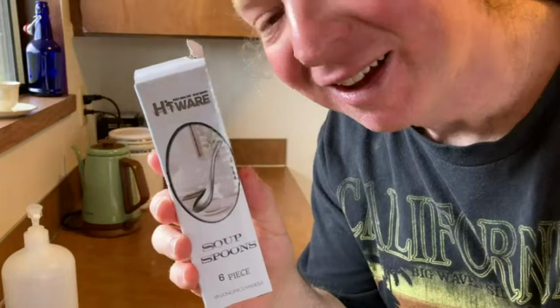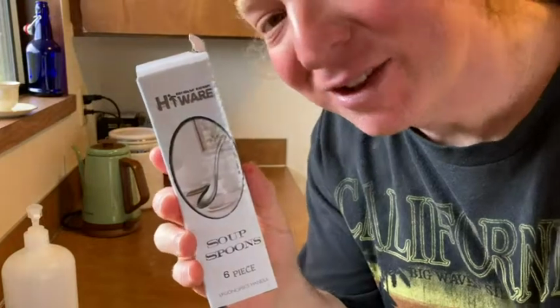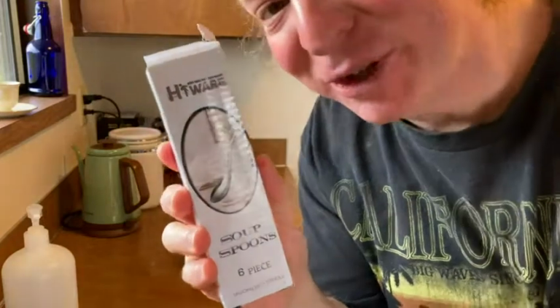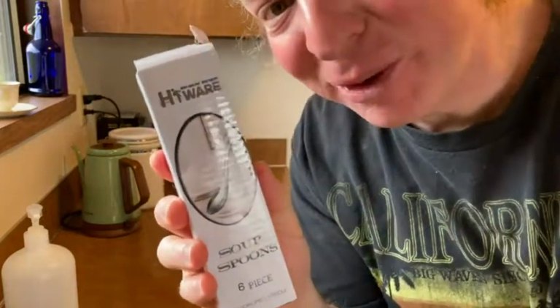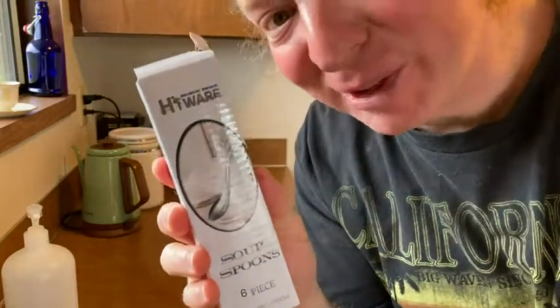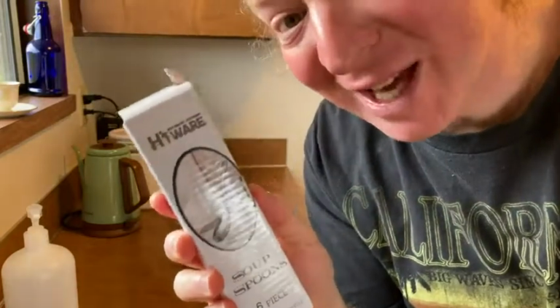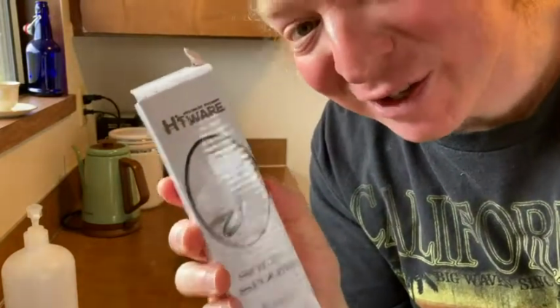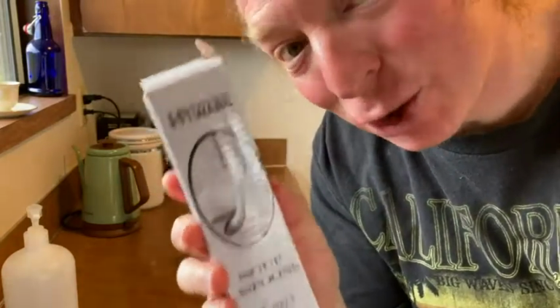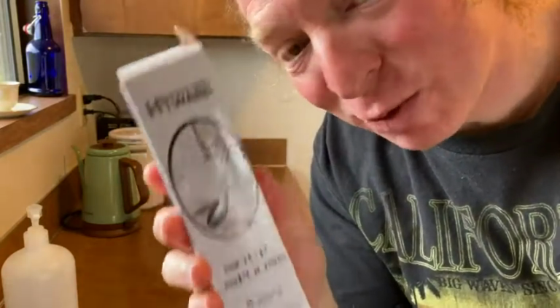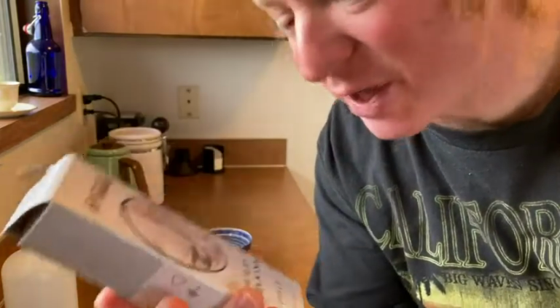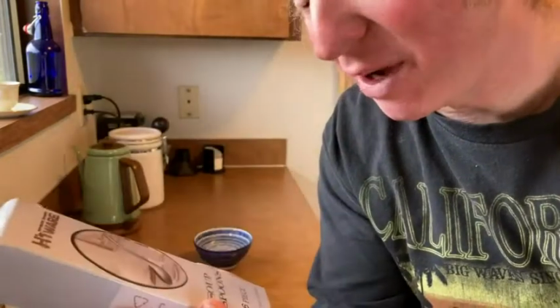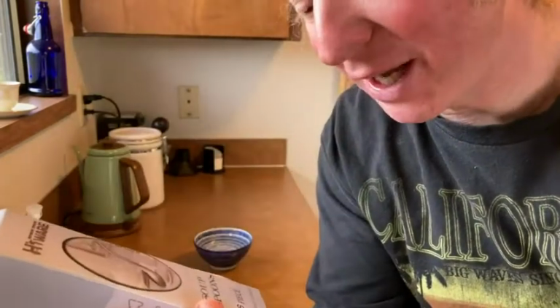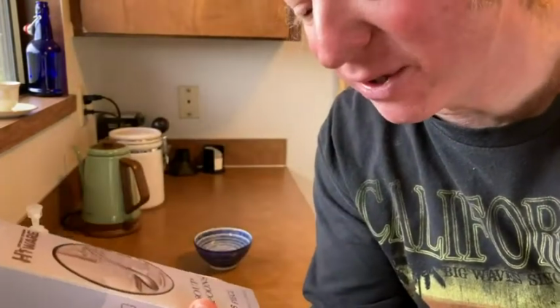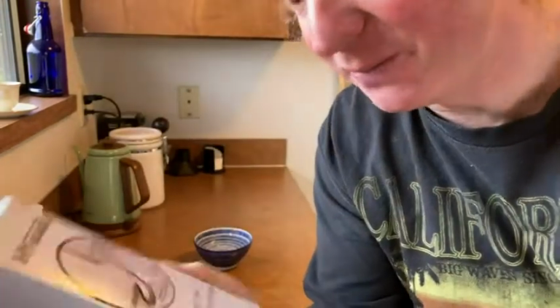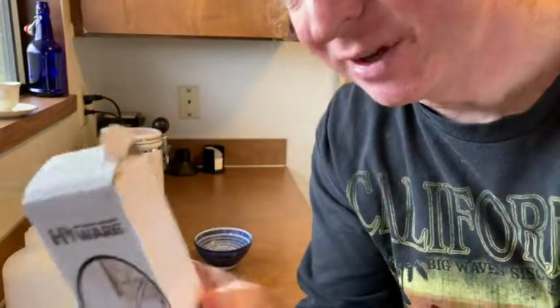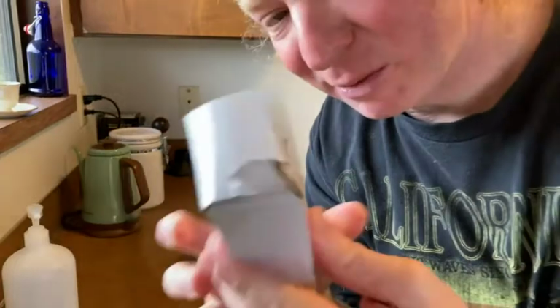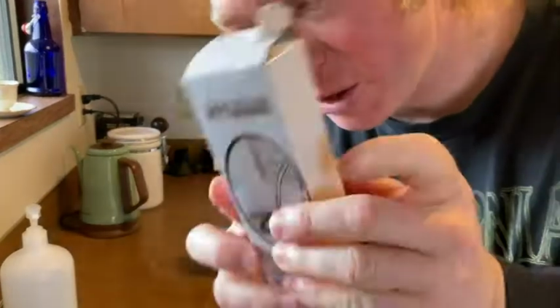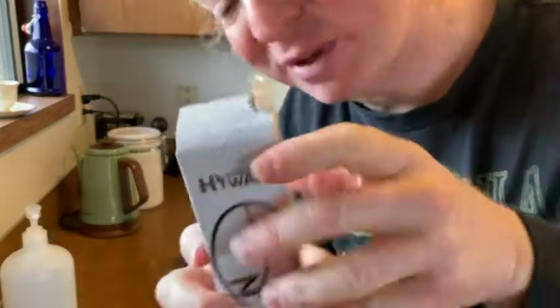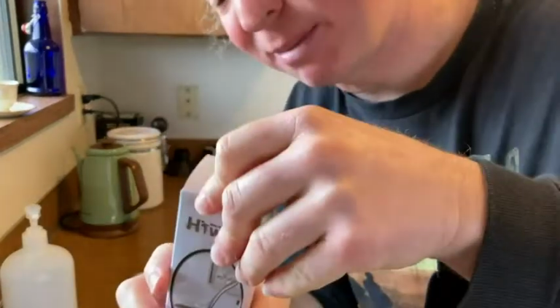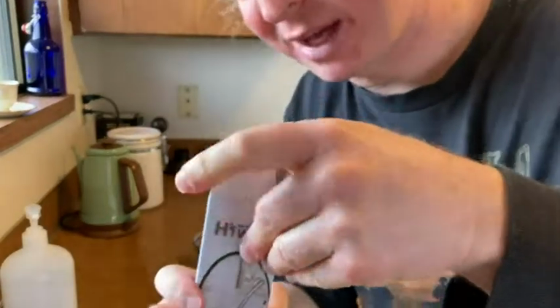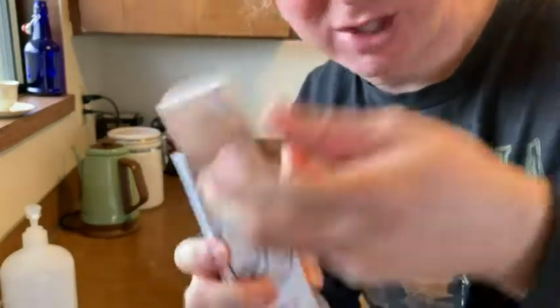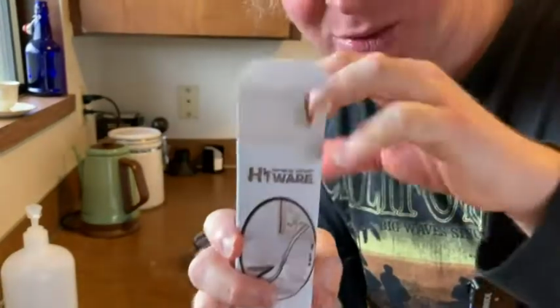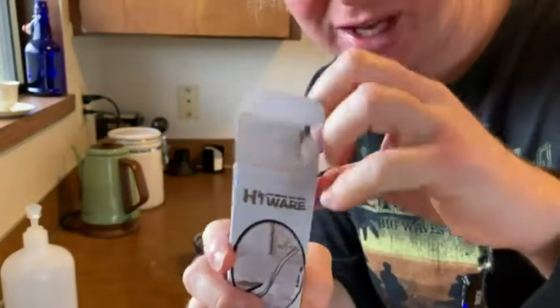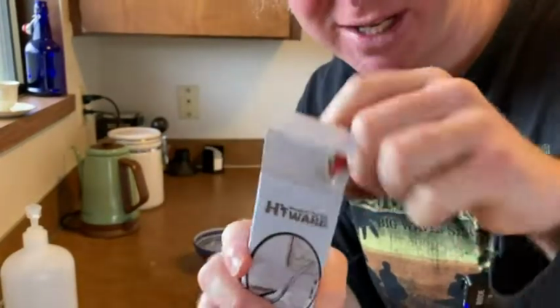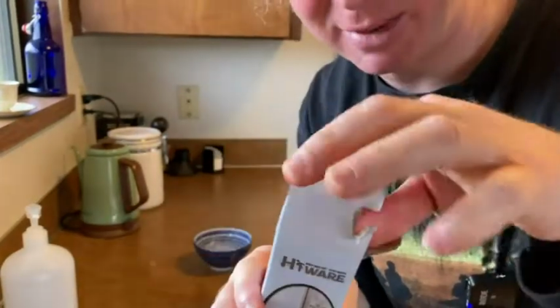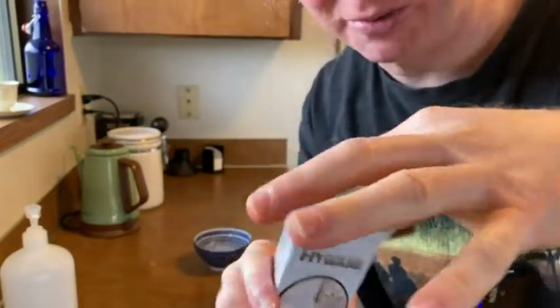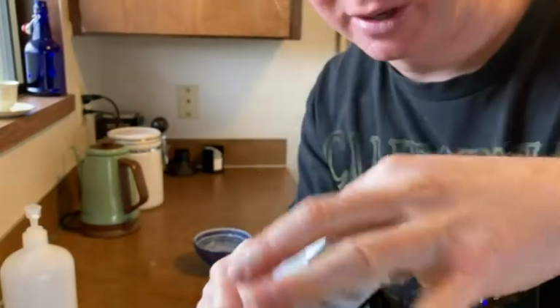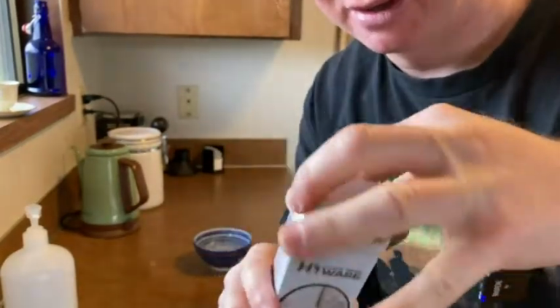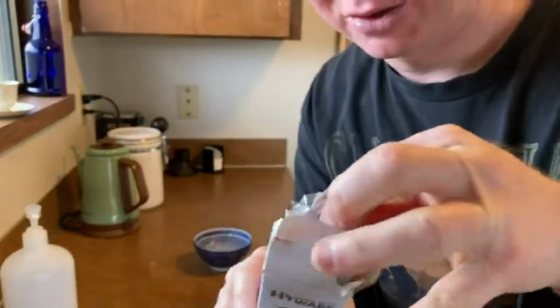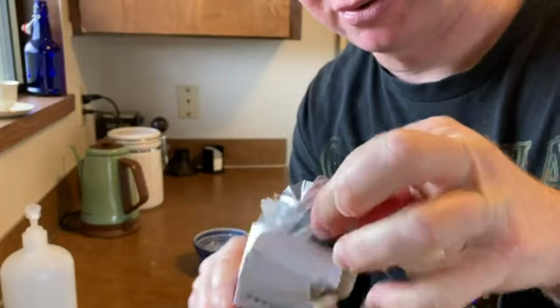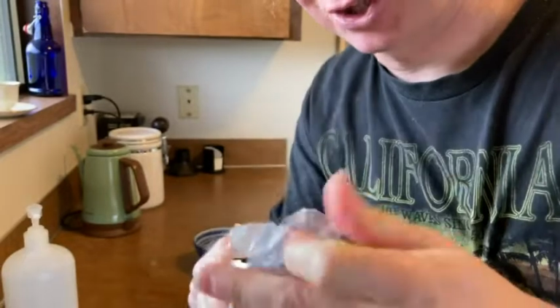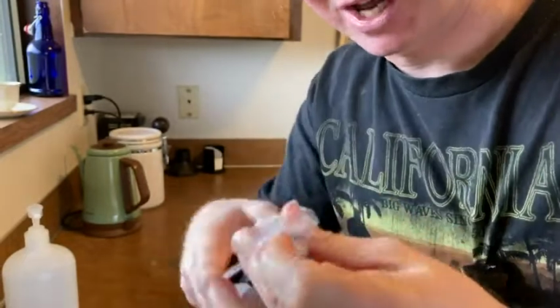In this video, we're going to be looking at these soup spoons that I bought on Amazon. I'm gonna go ahead and open these up and we're just gonna see what they're like and I'm gonna test them out. Let's check it out.